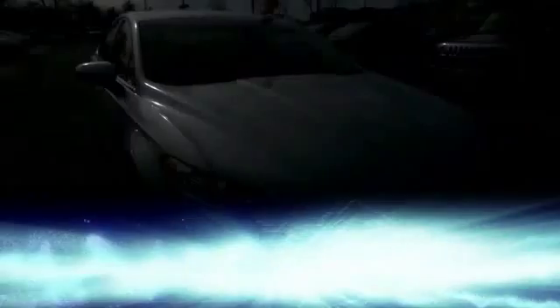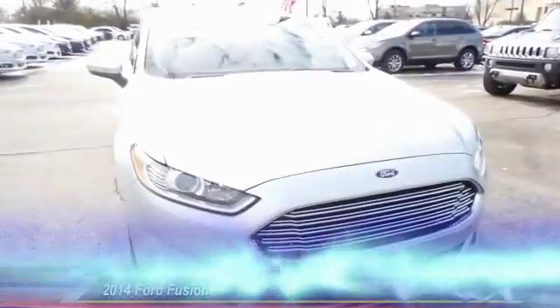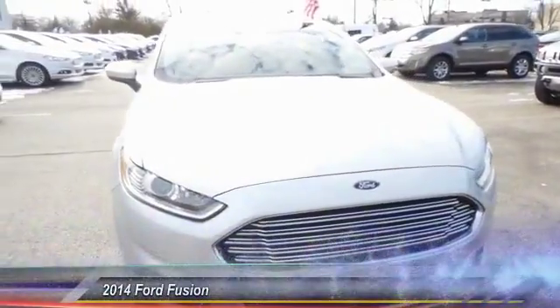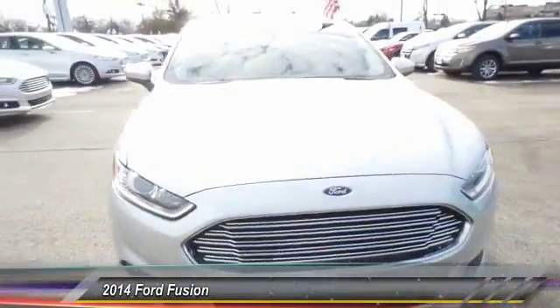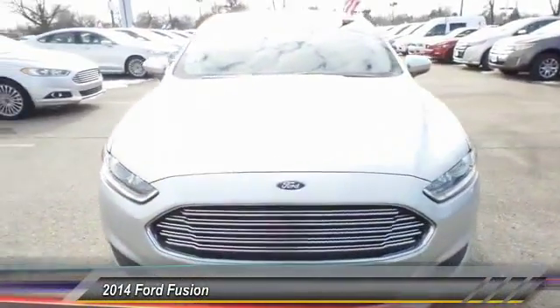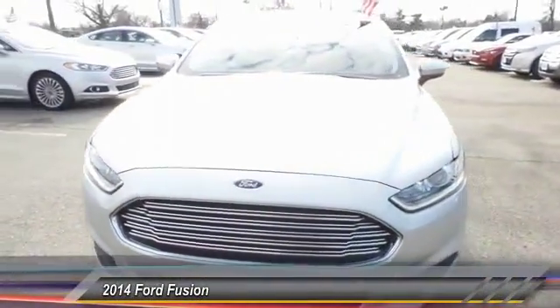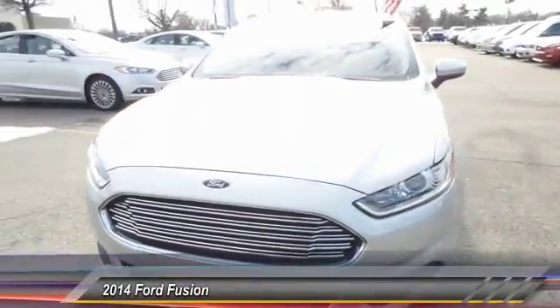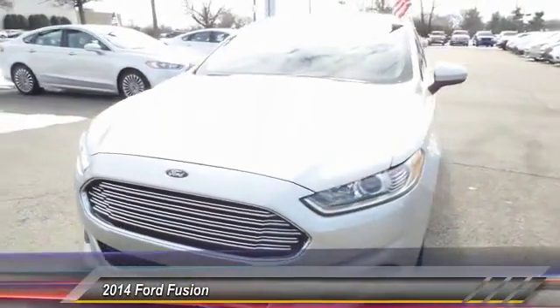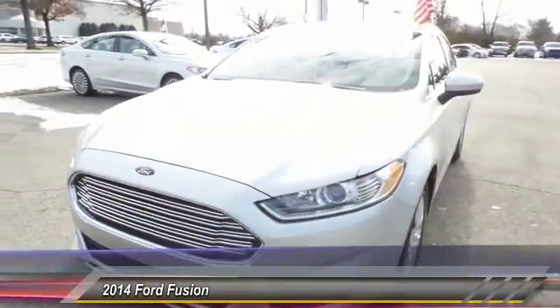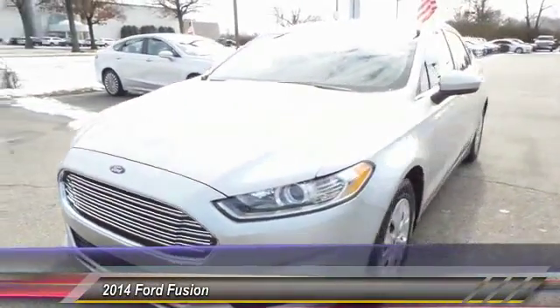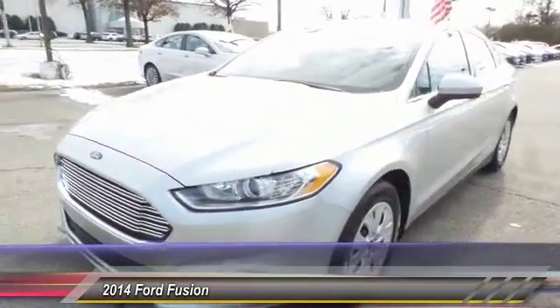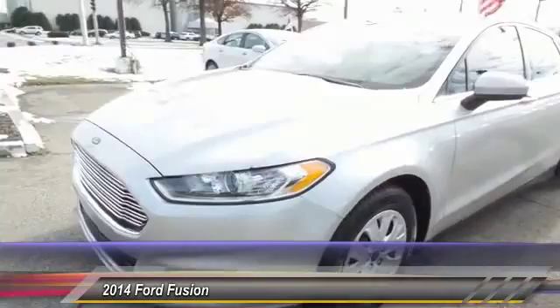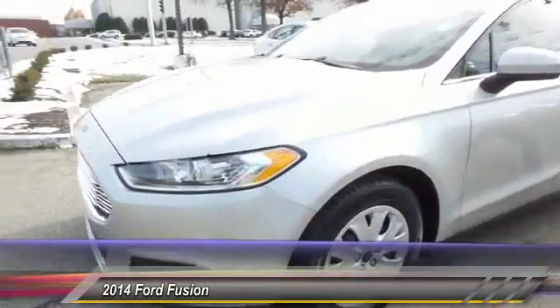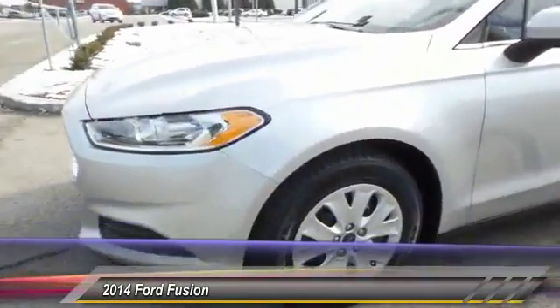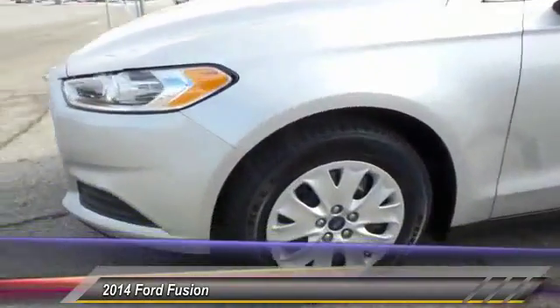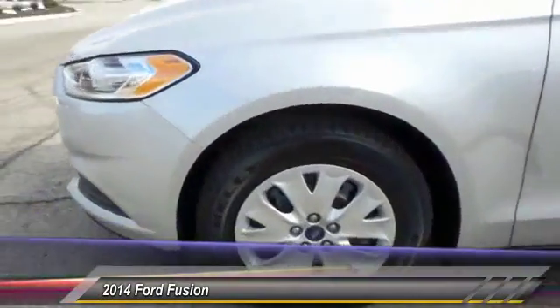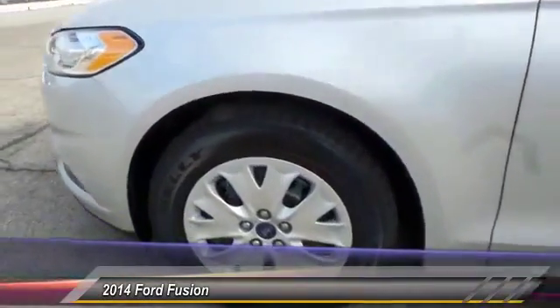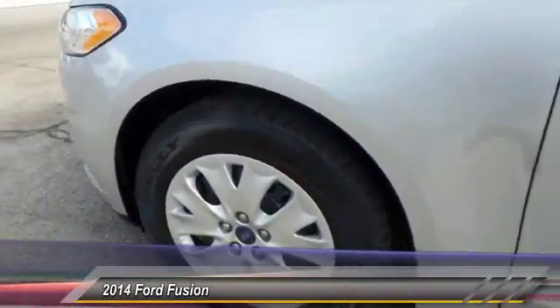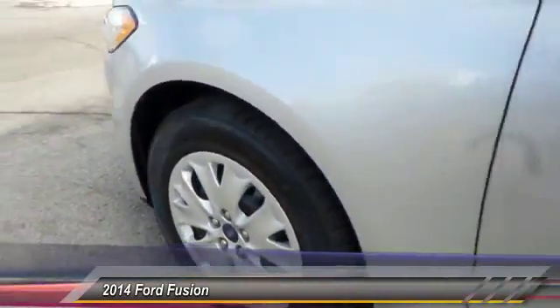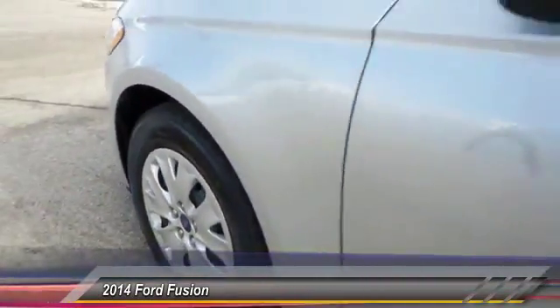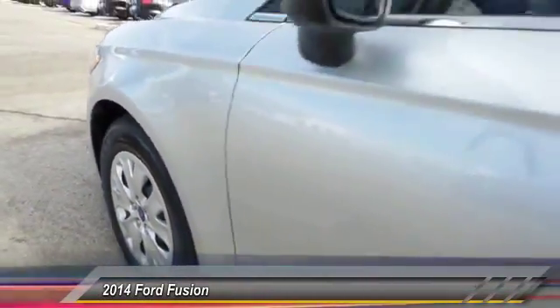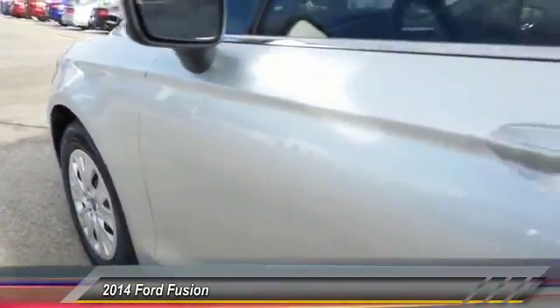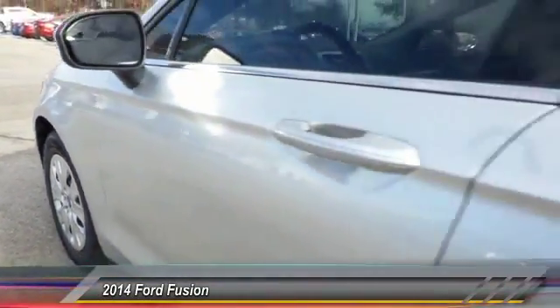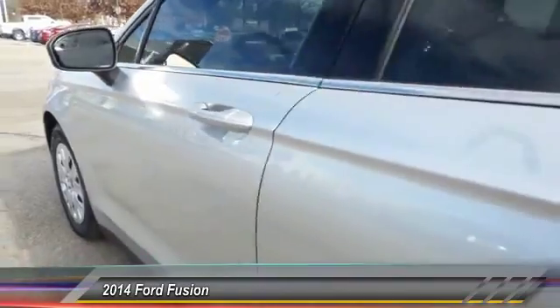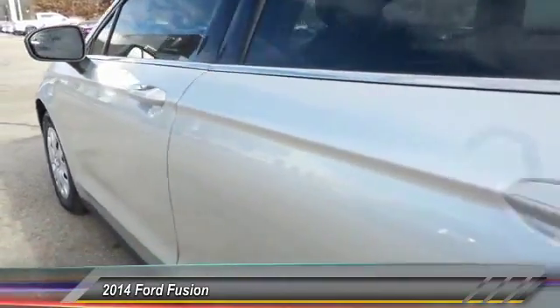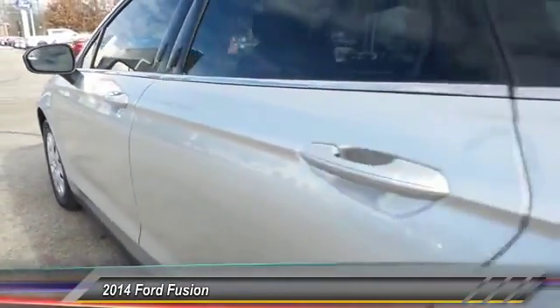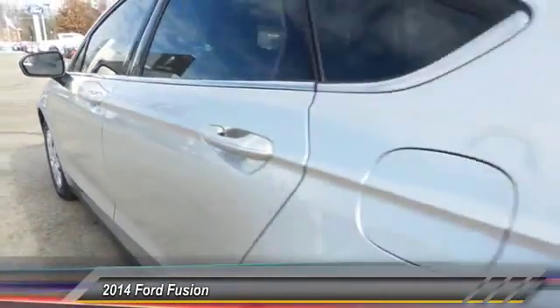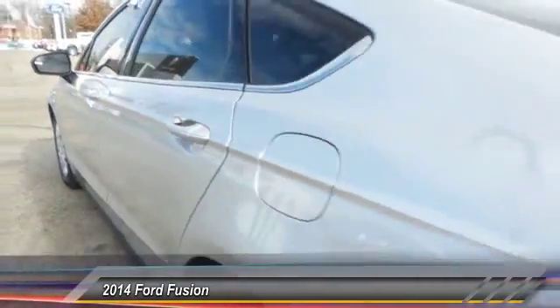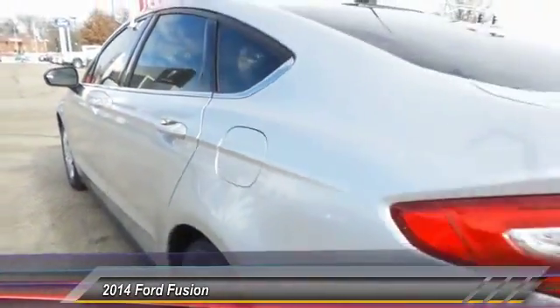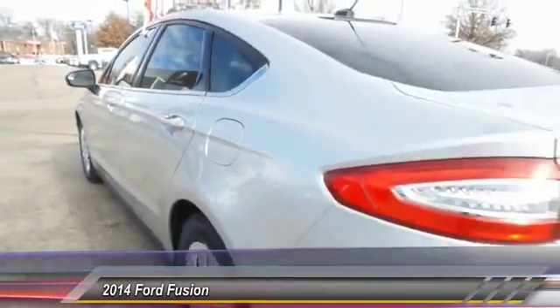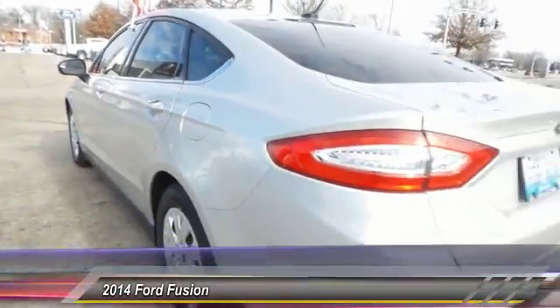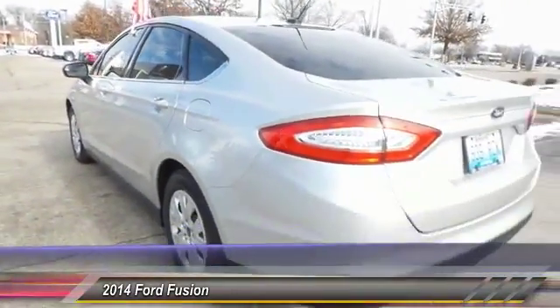The 2014 Ford Fusion — you can have both. Impressive power and great economy in a Fusion, priced below $15,000. This vehicle has less than 65,000 miles.